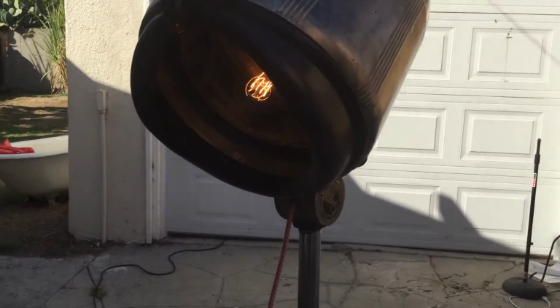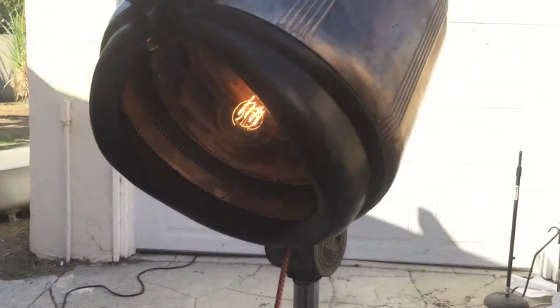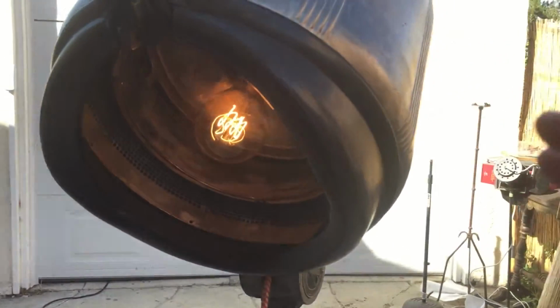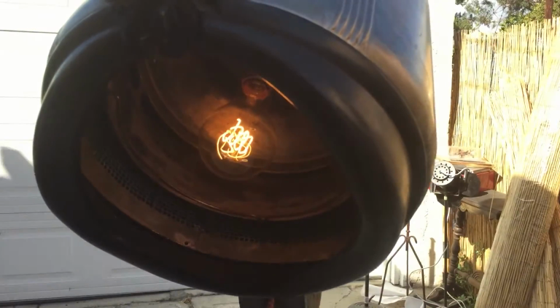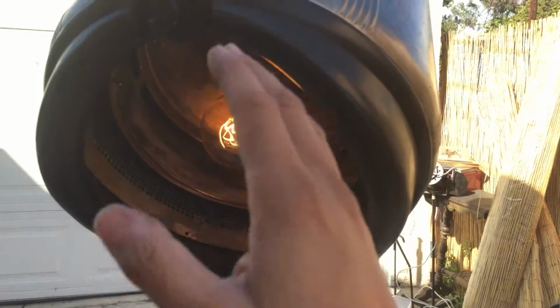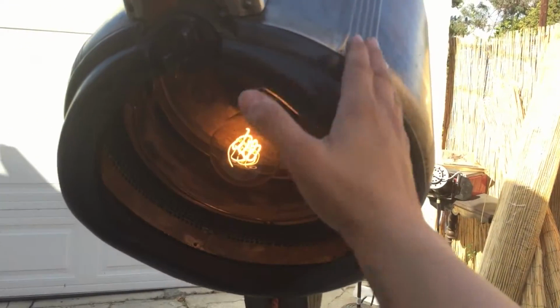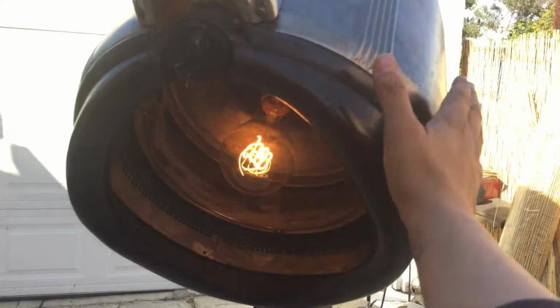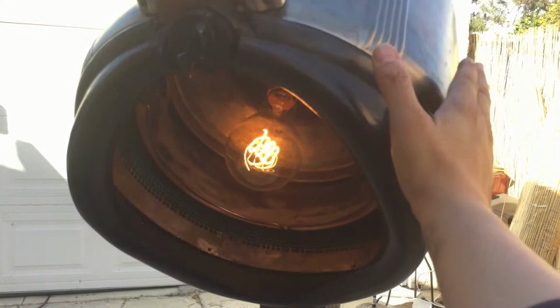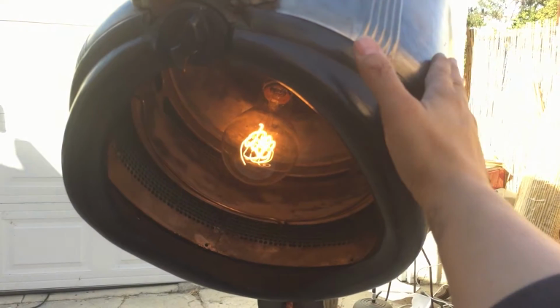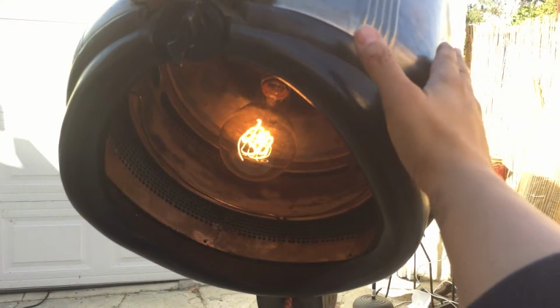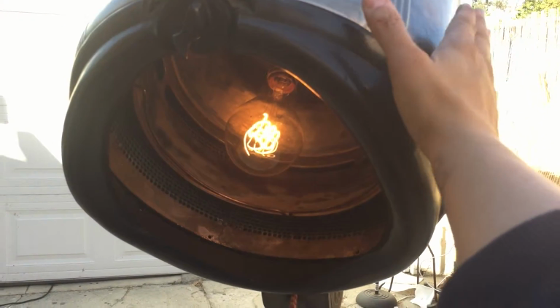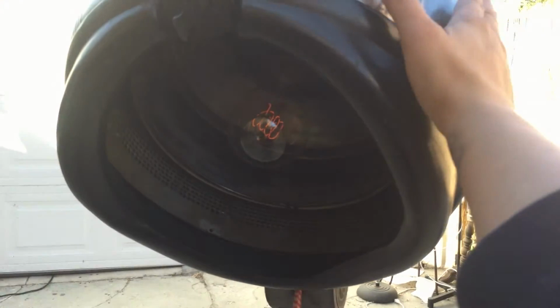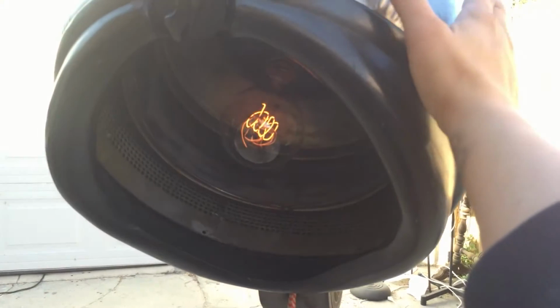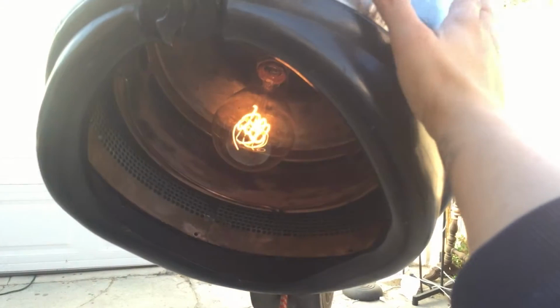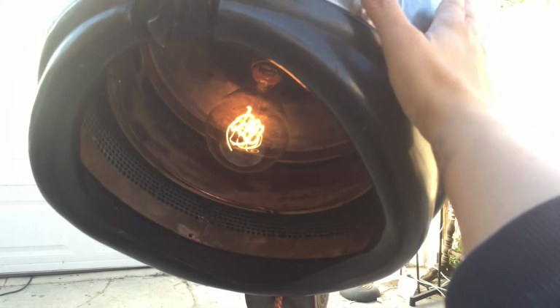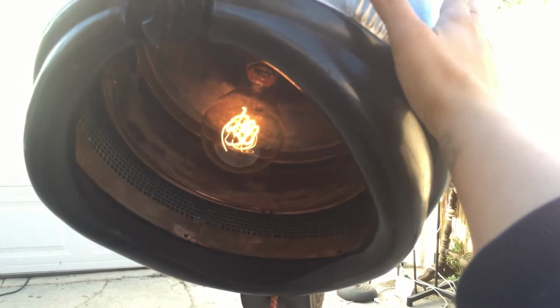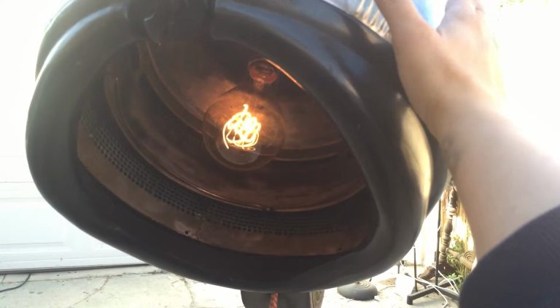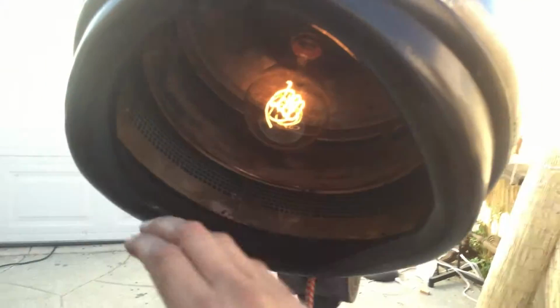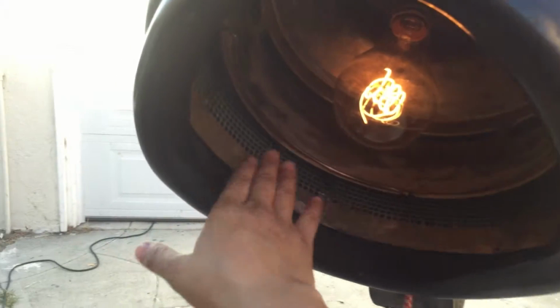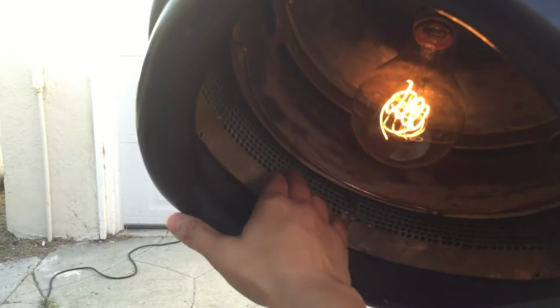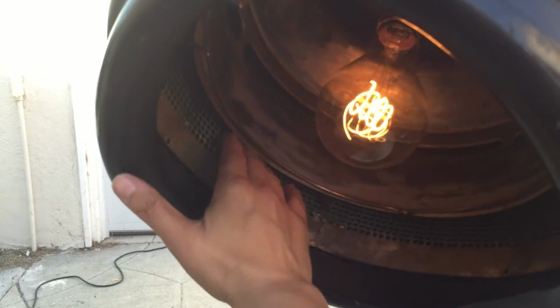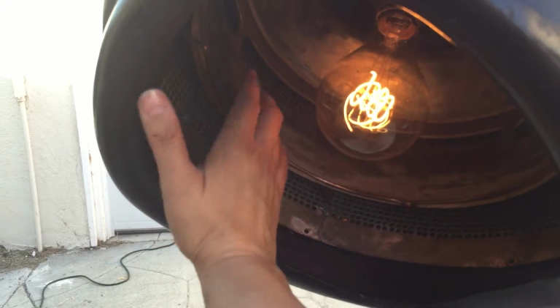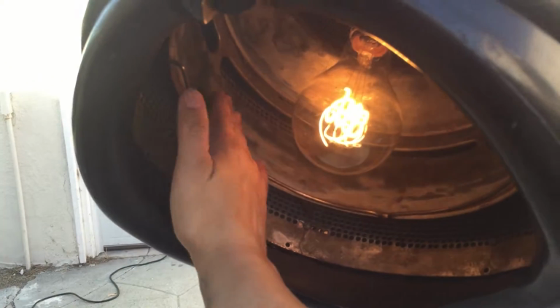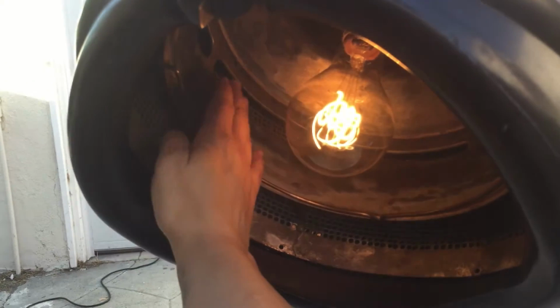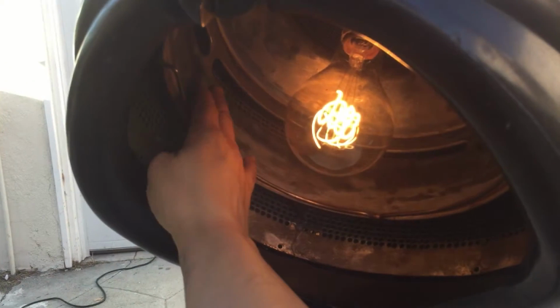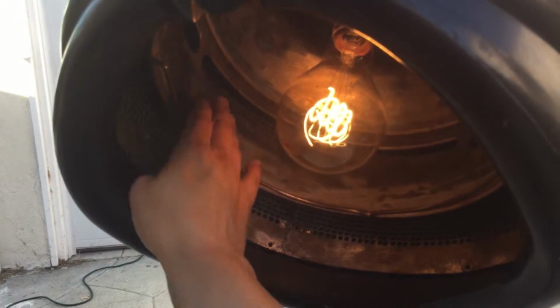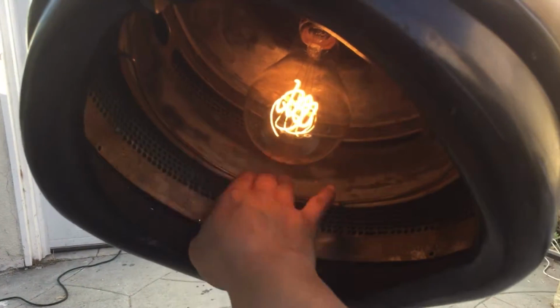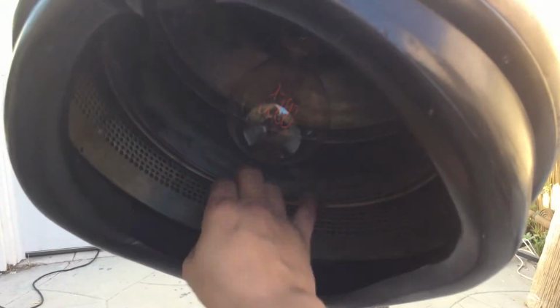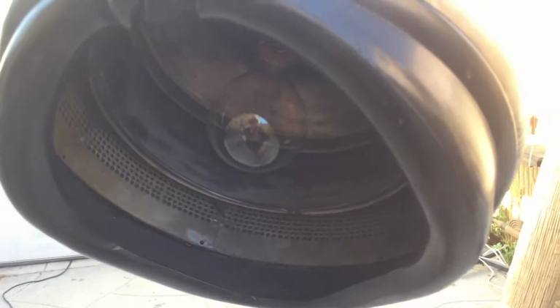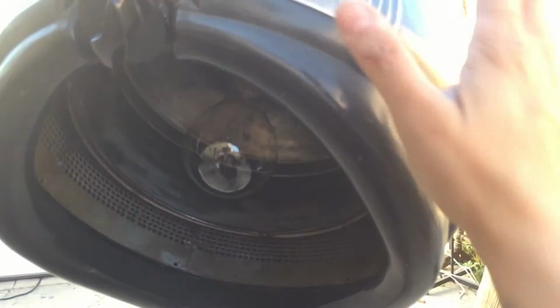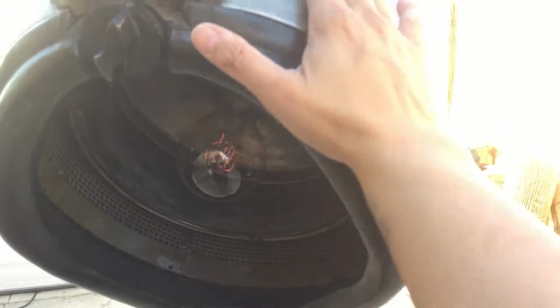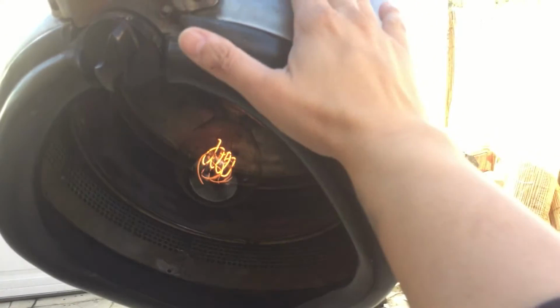But this is how you turn the lamp on and off. You sort of tap it, and you can do that on any part of any of the metal, and it turns on and off.